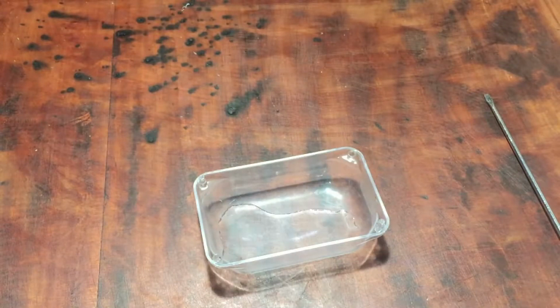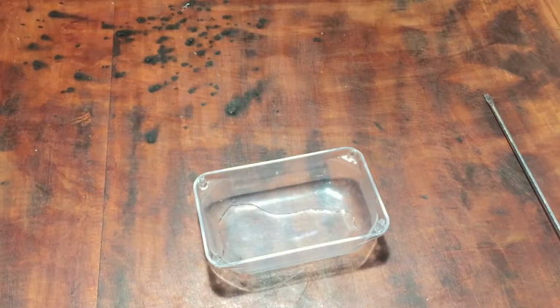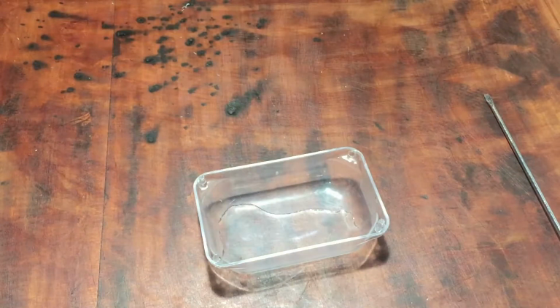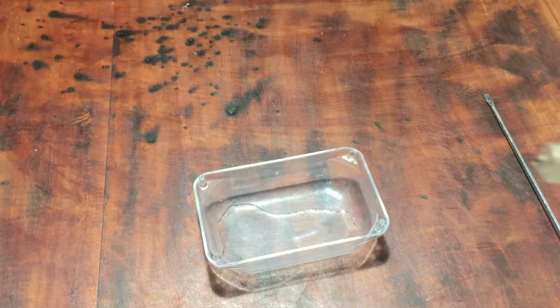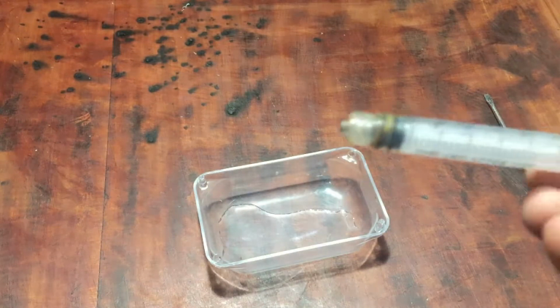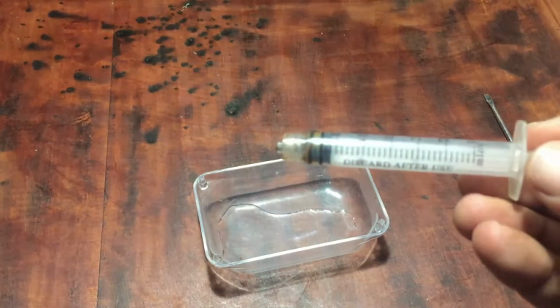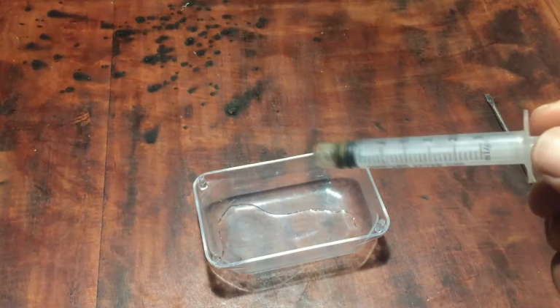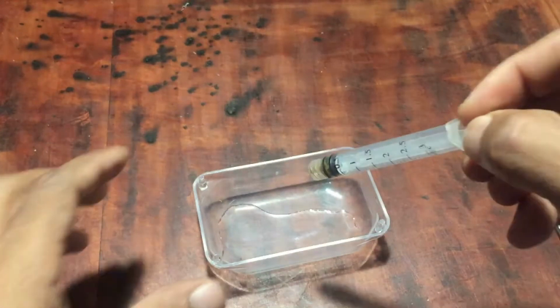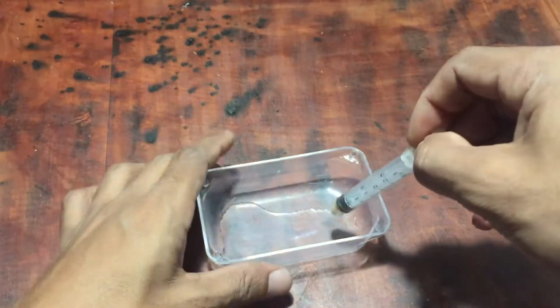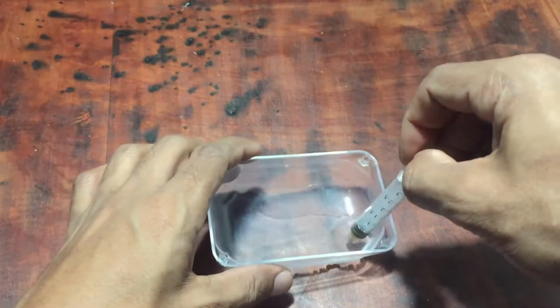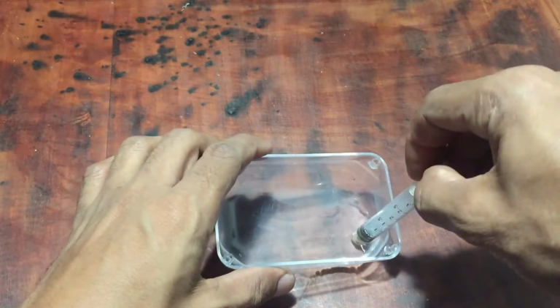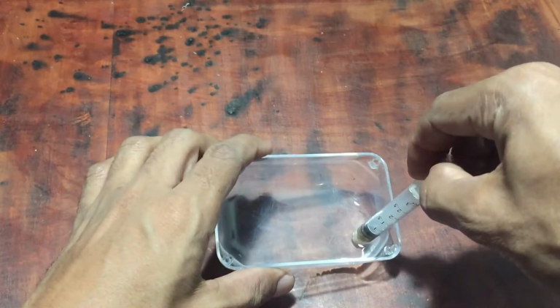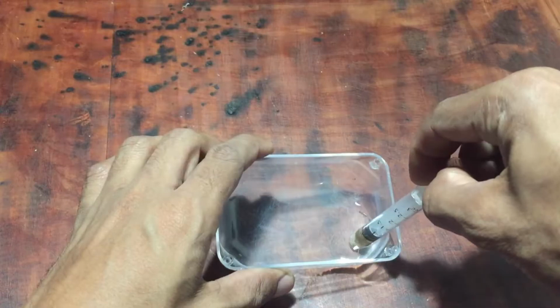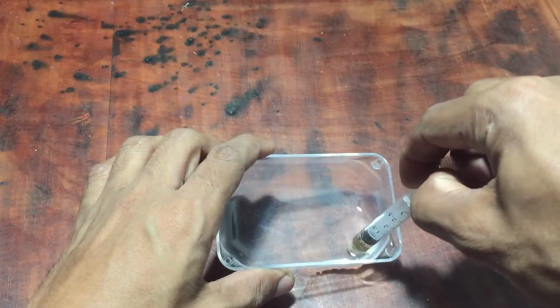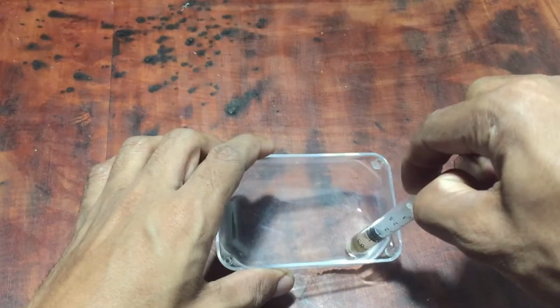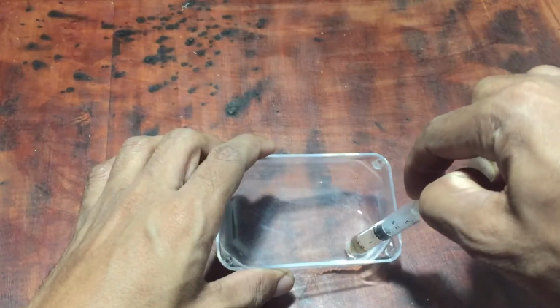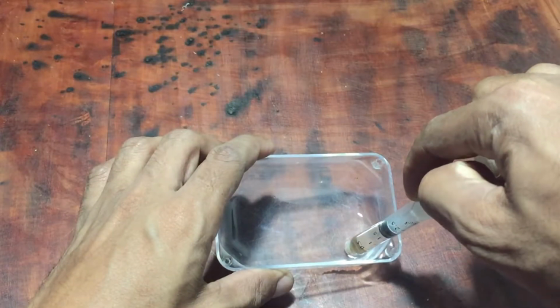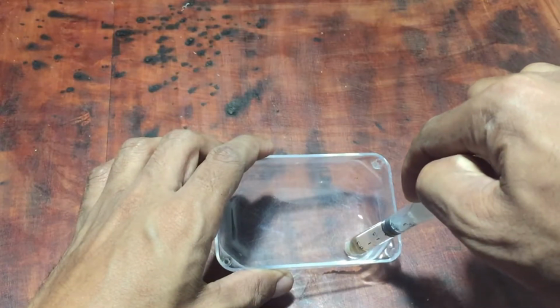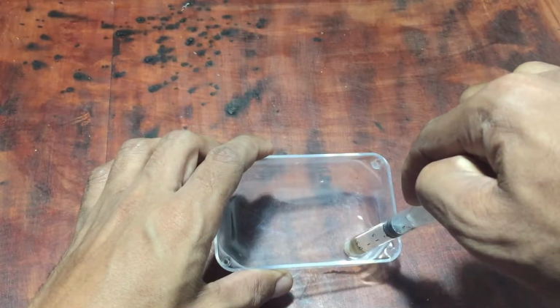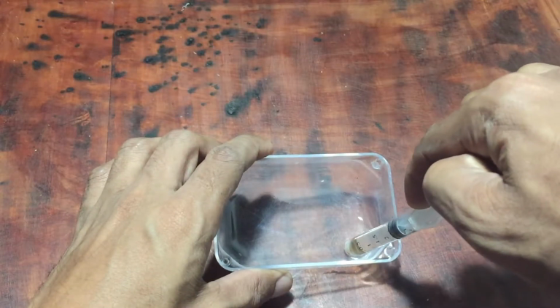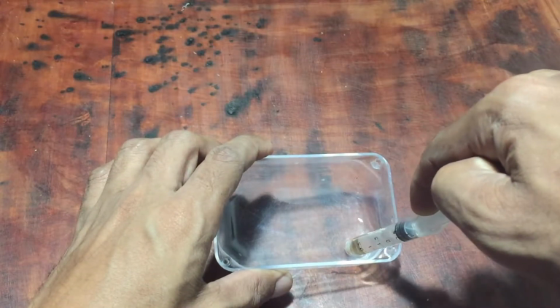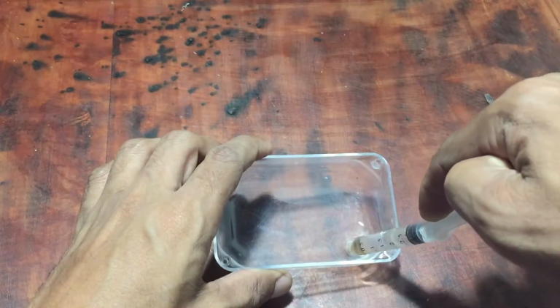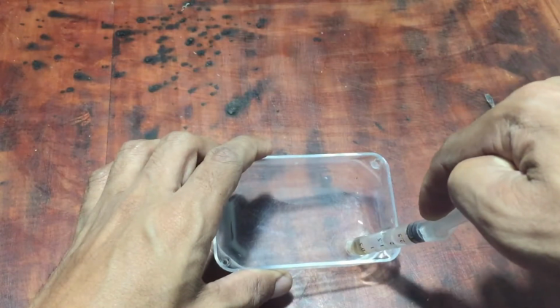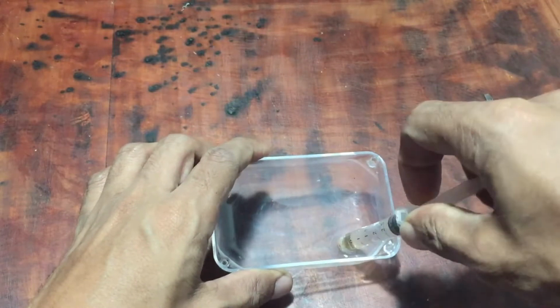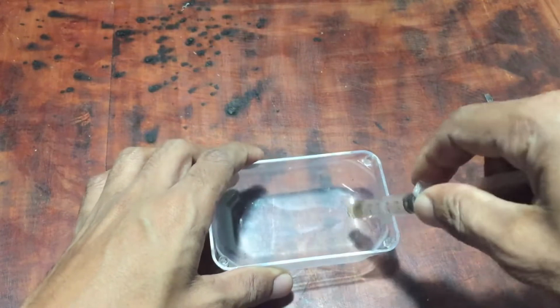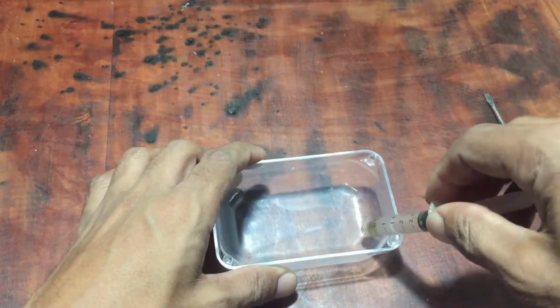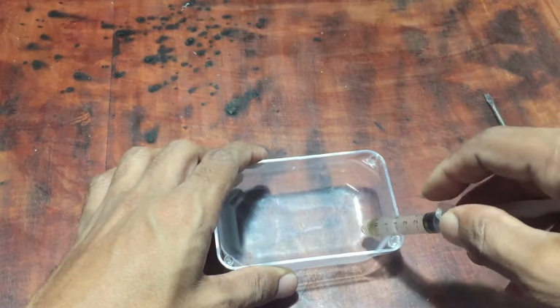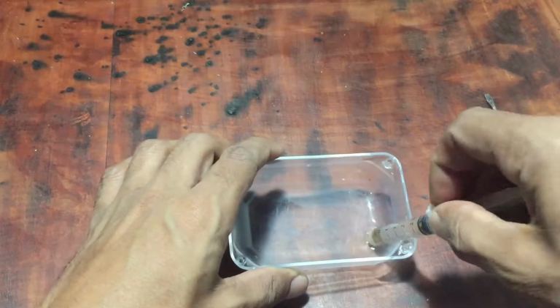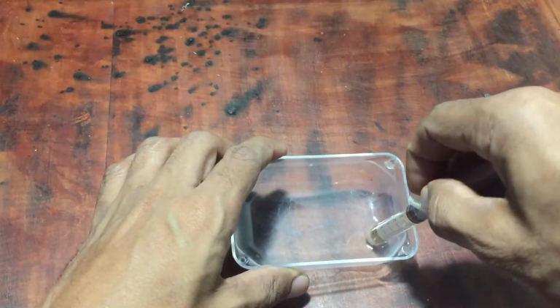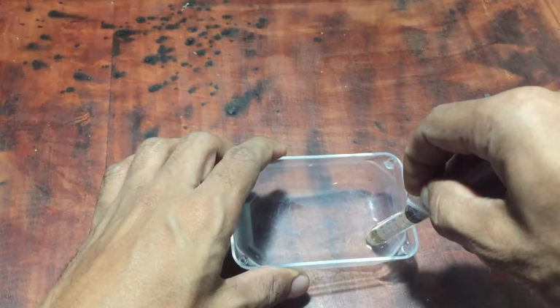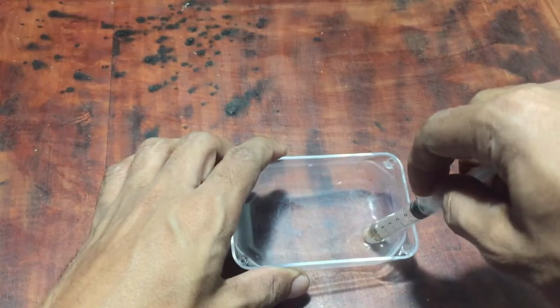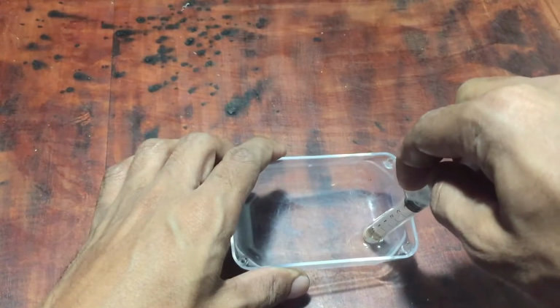This is vinegar which is used for cooking. I am going to insert the vinegar into the battery cells. You can use an injection cylinder for that.